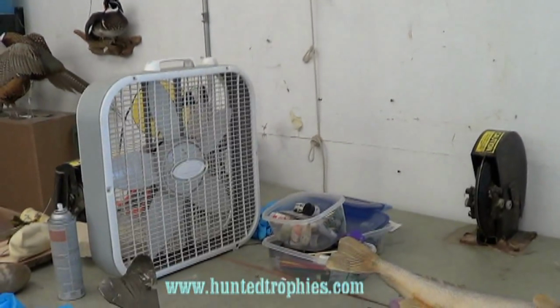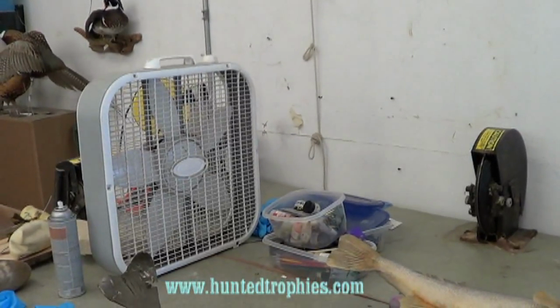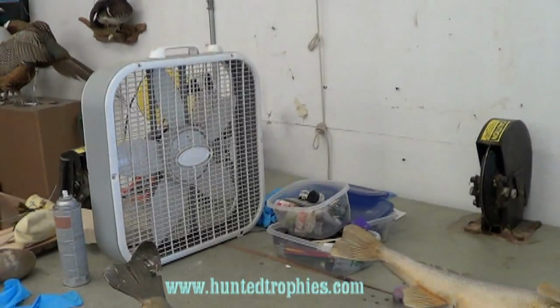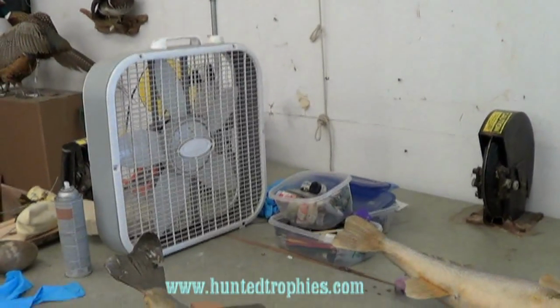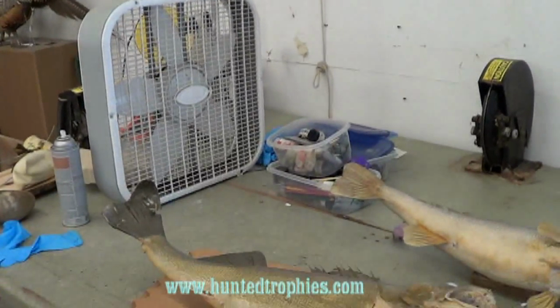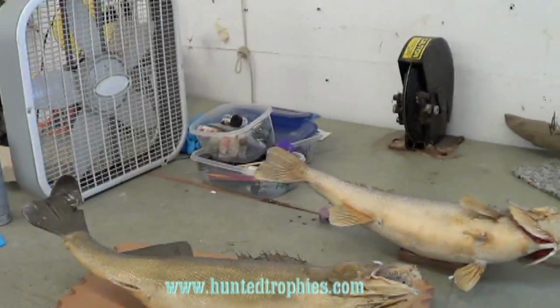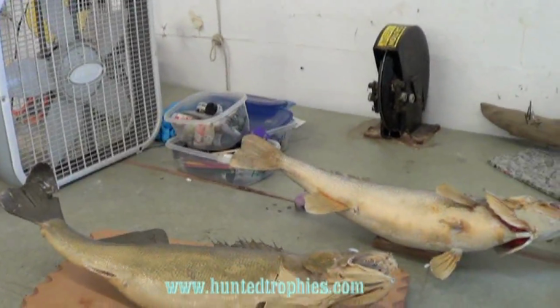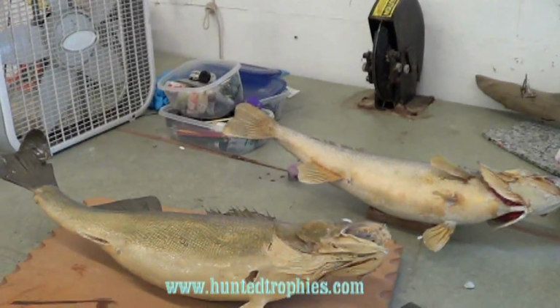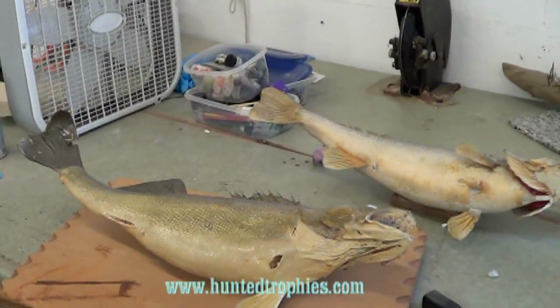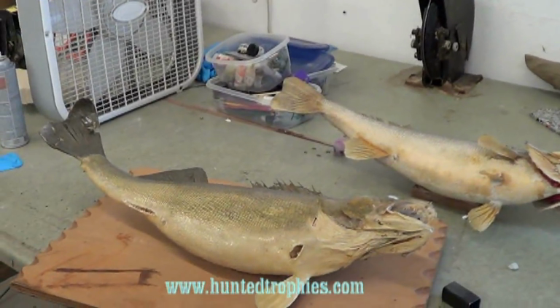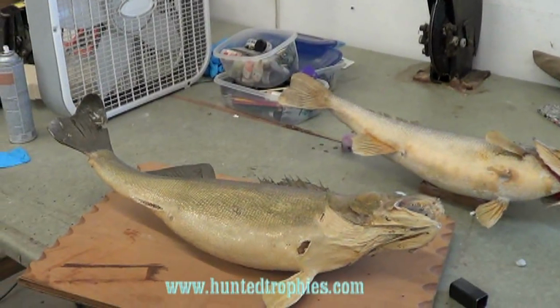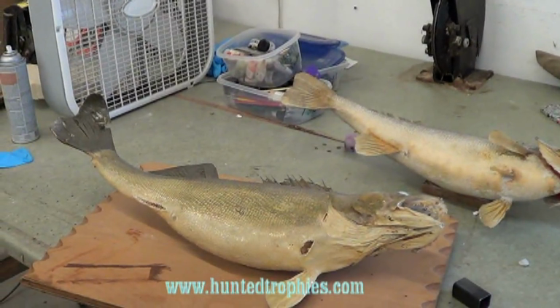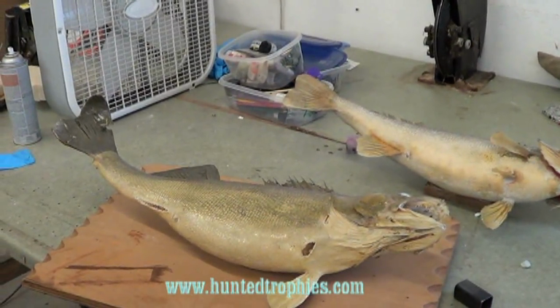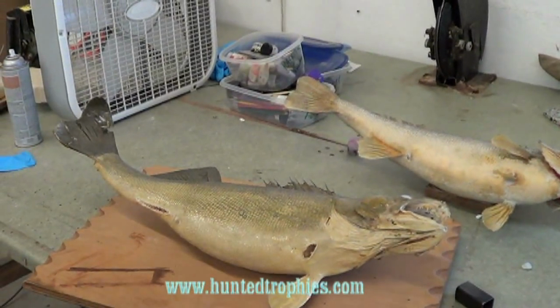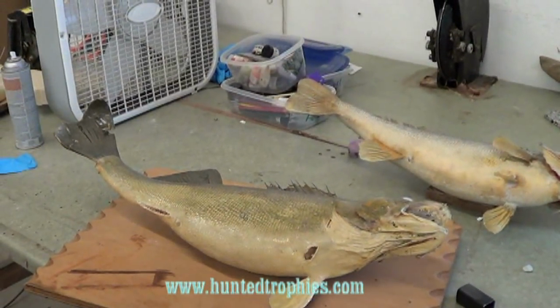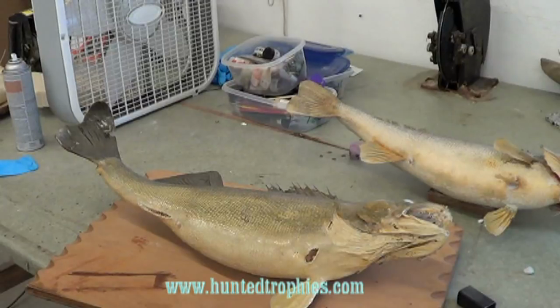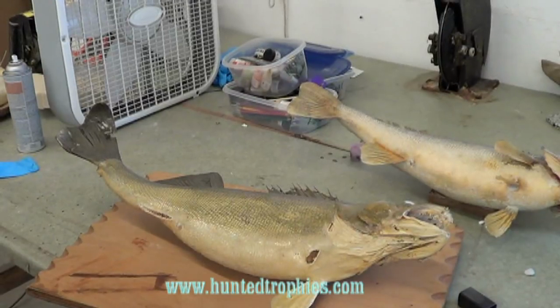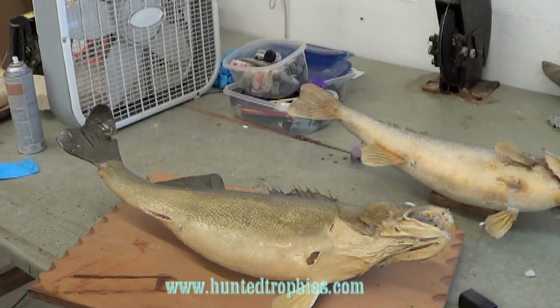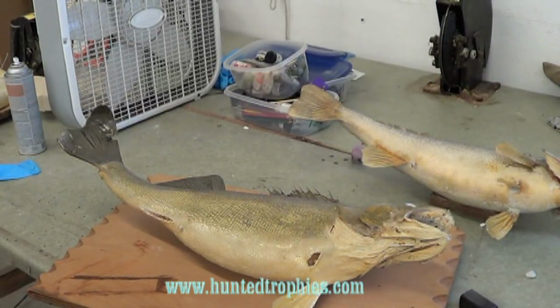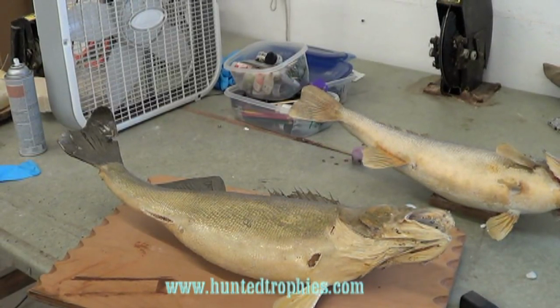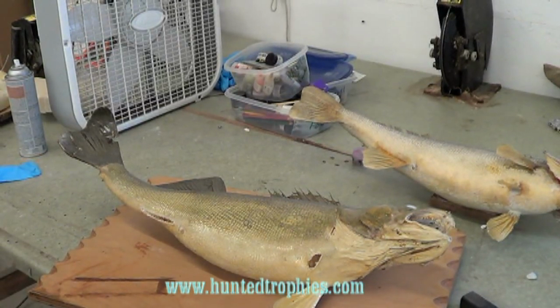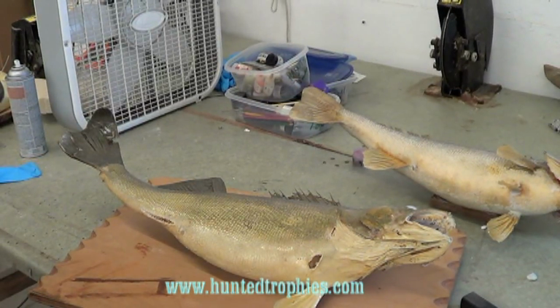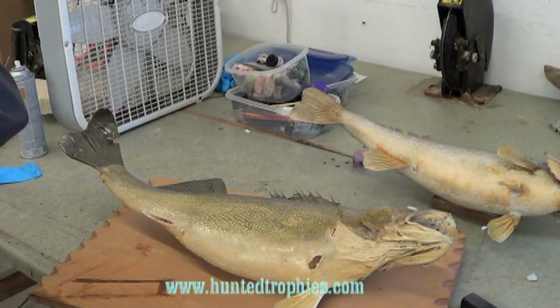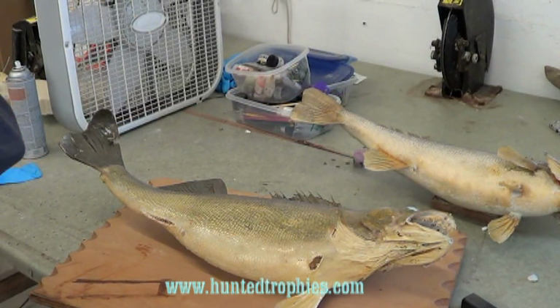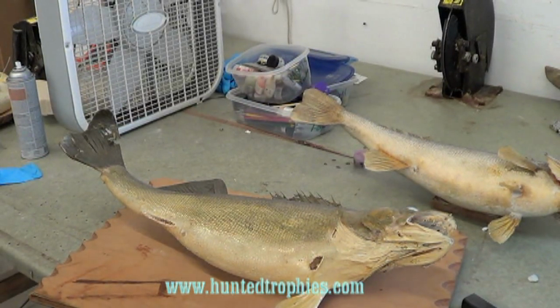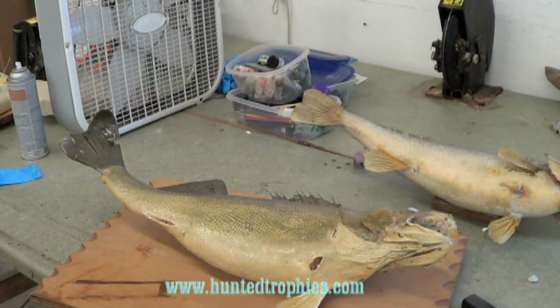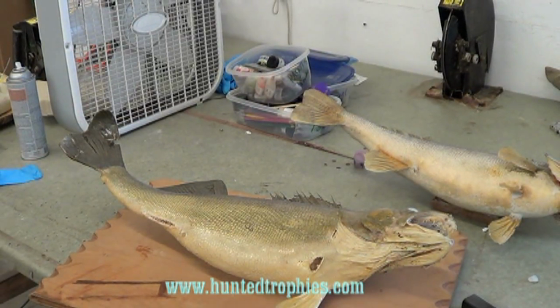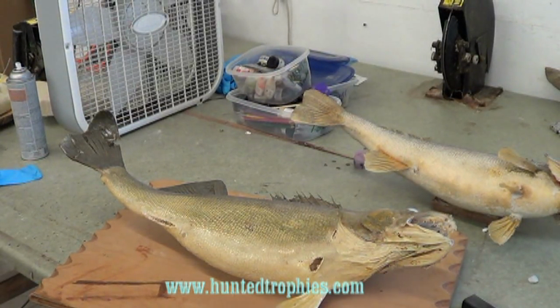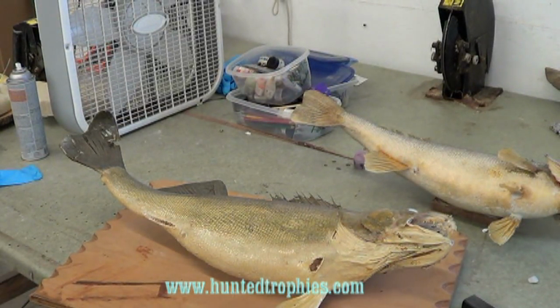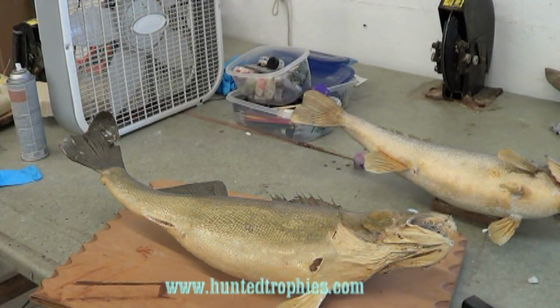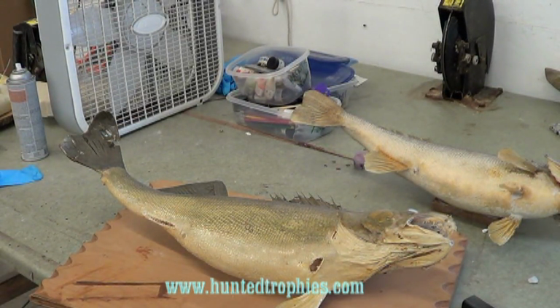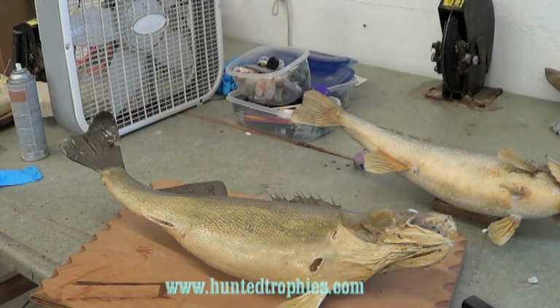Once you get good at taxidermy, people should start bringing you stuff to redo that they've had for a long time or that hasn't been done right elsewhere.